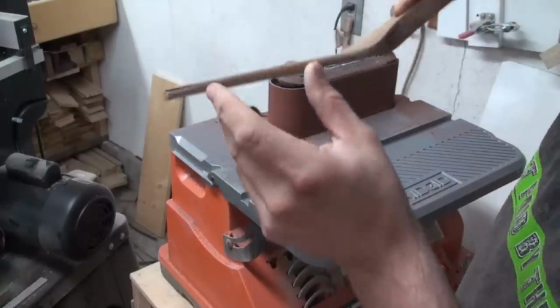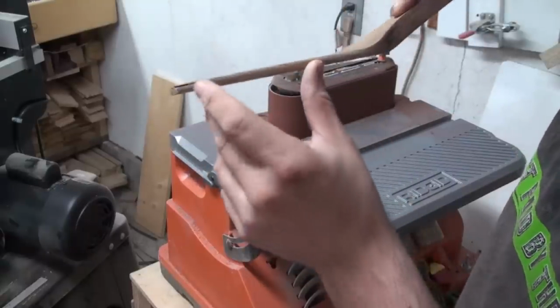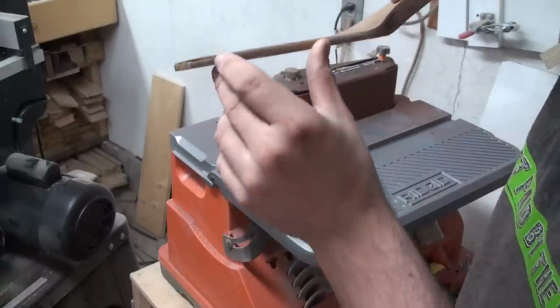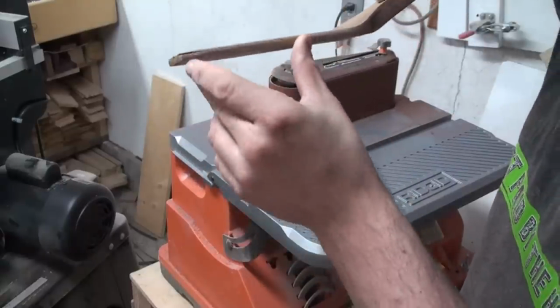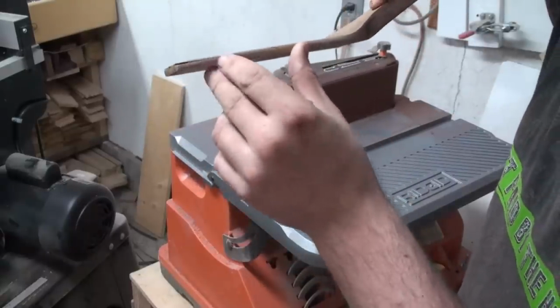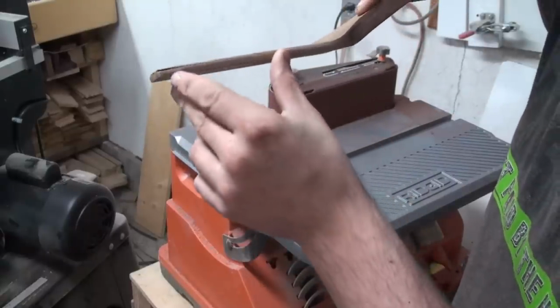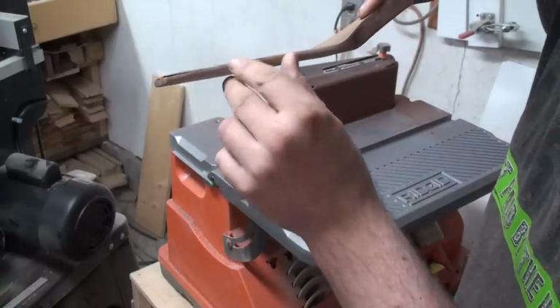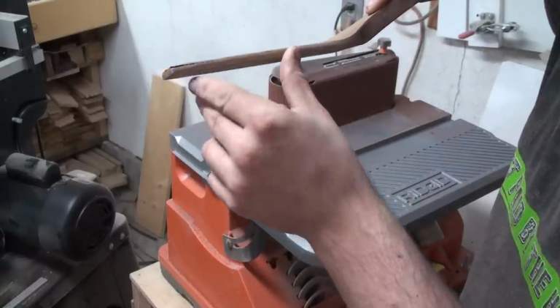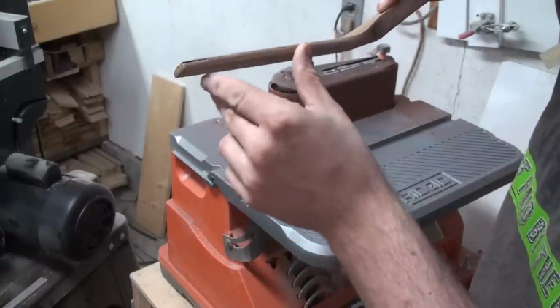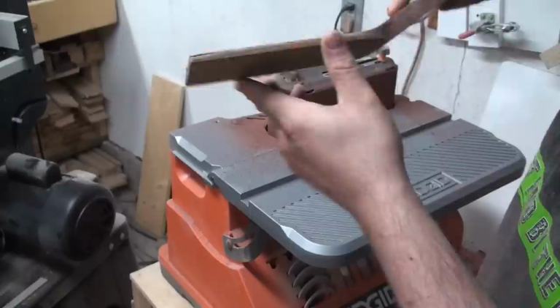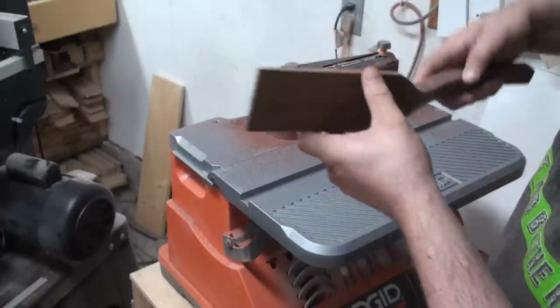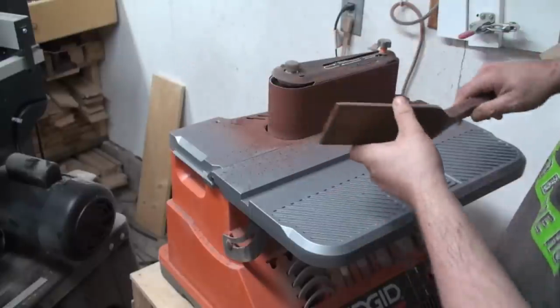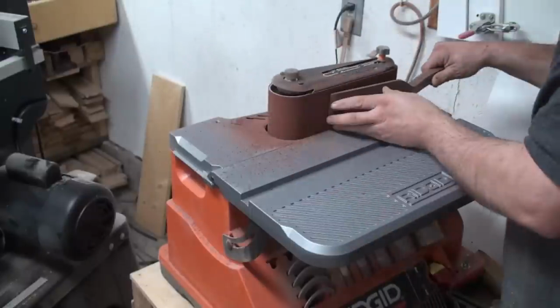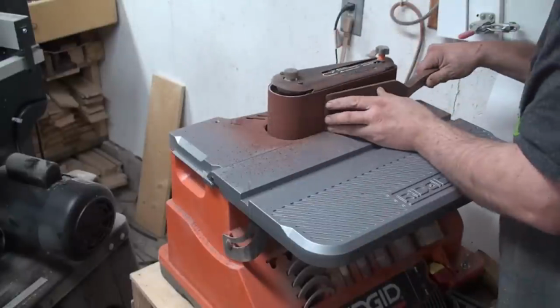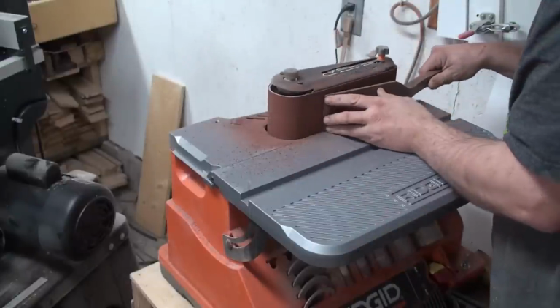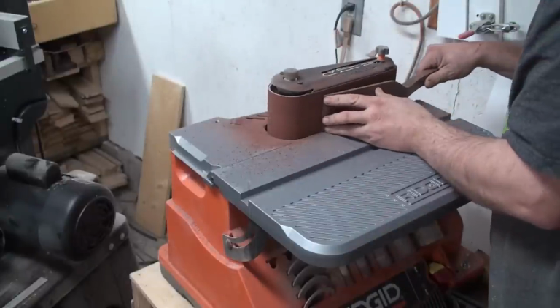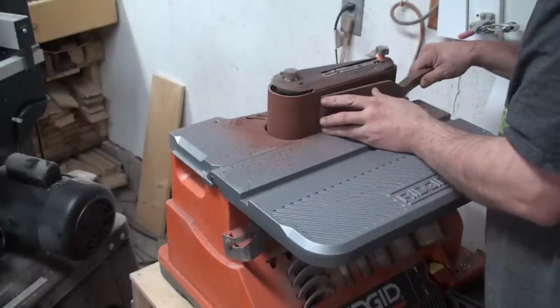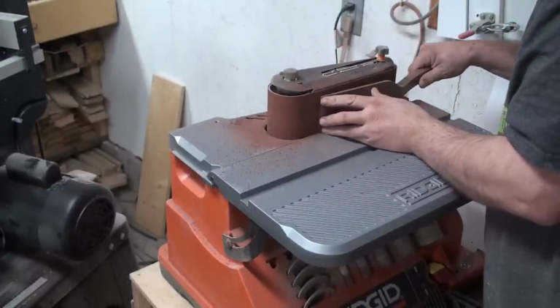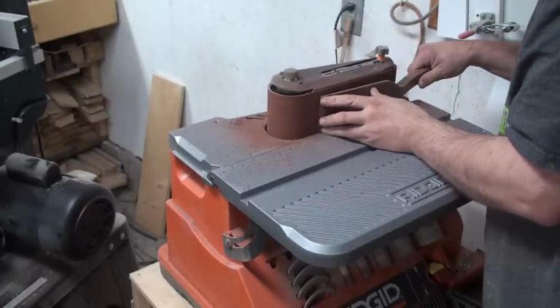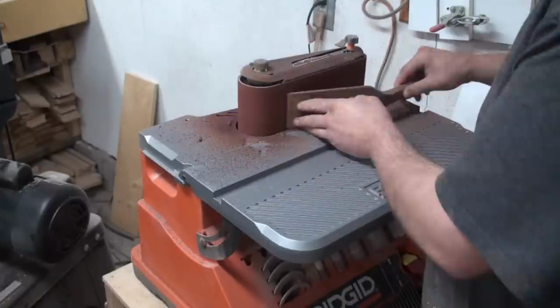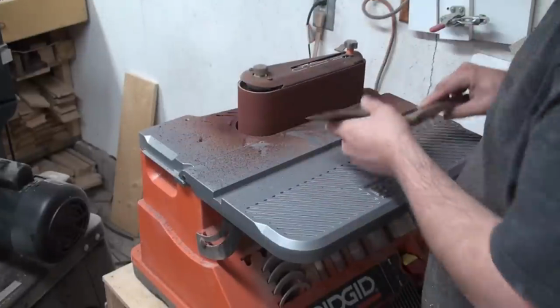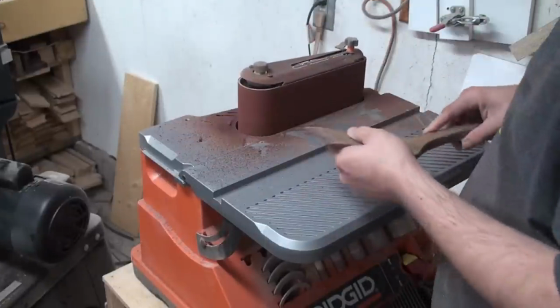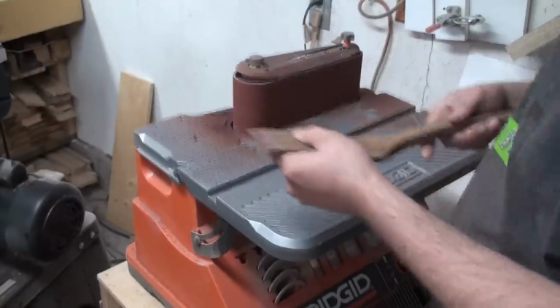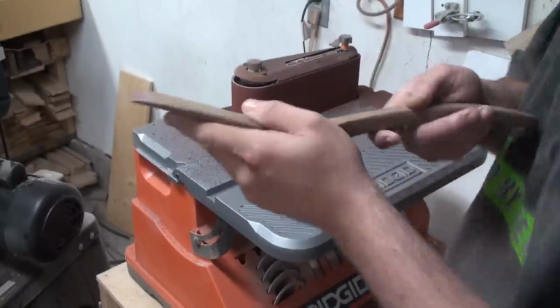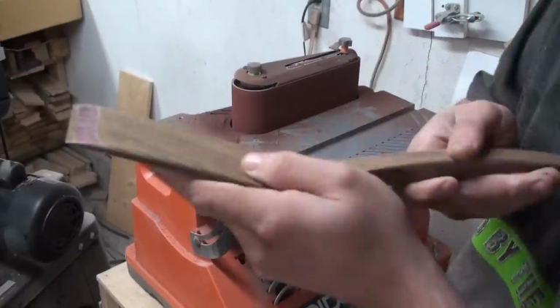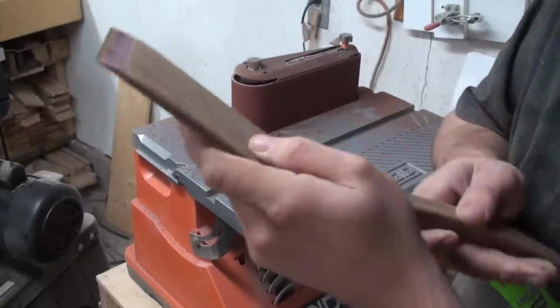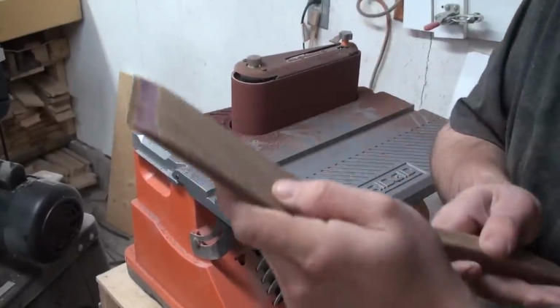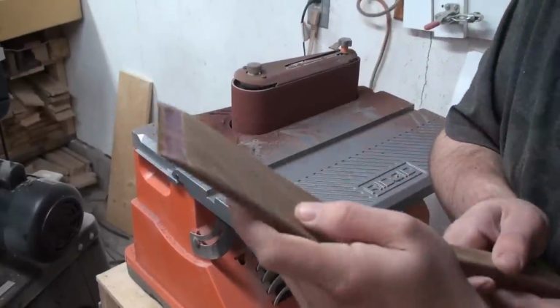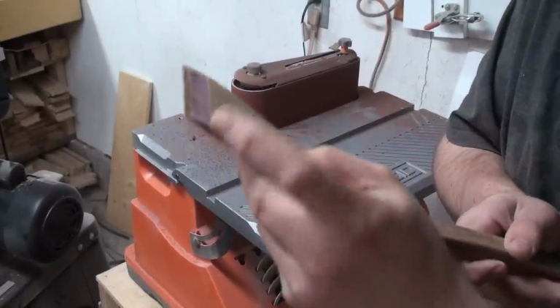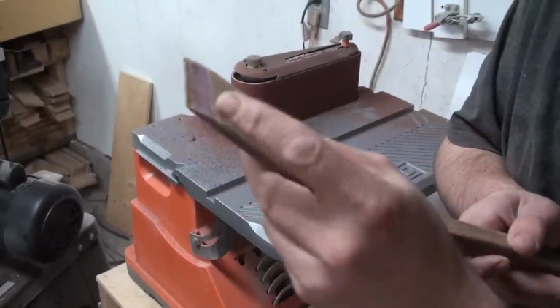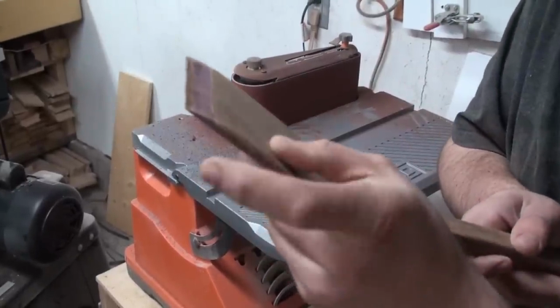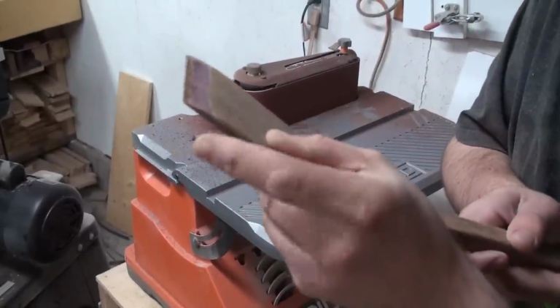Now I'm going to be working on putting that blade on. Got the blade — yeah!